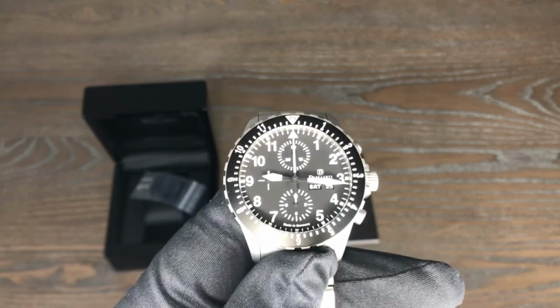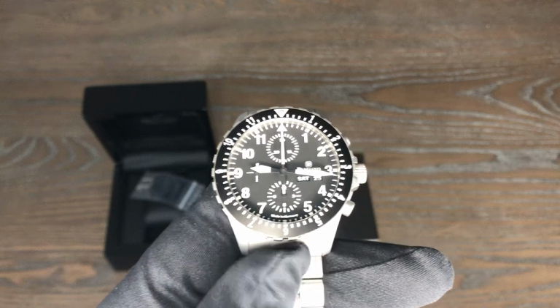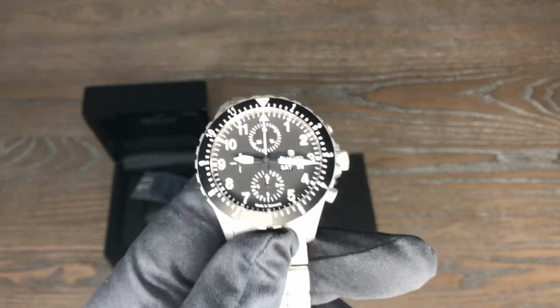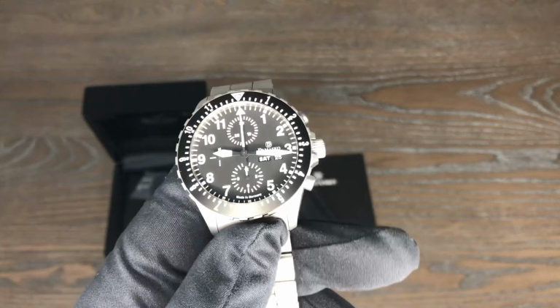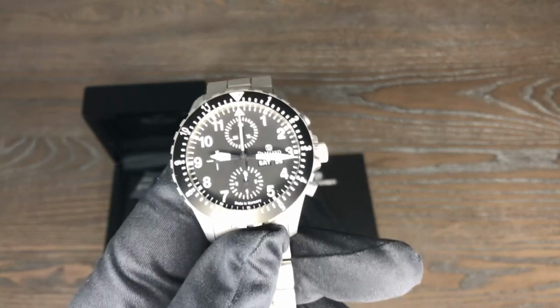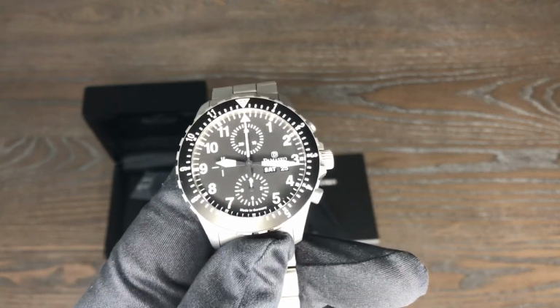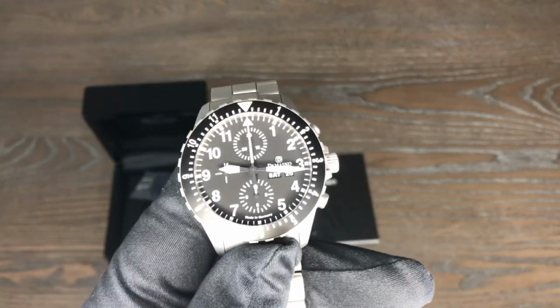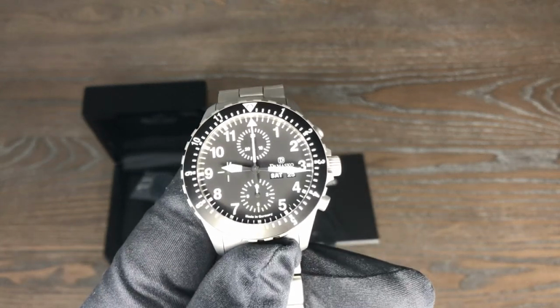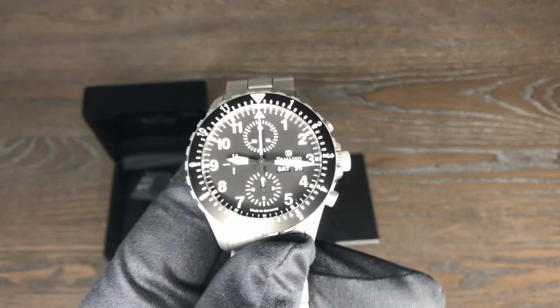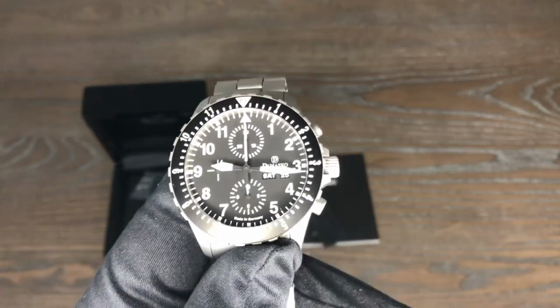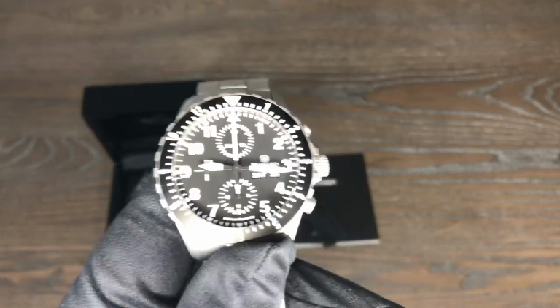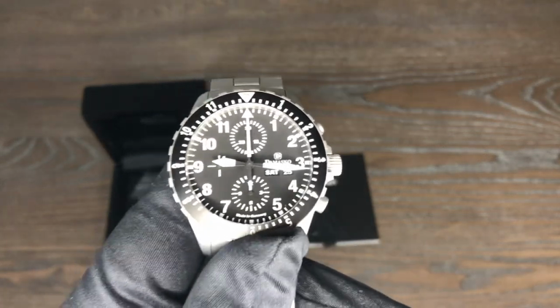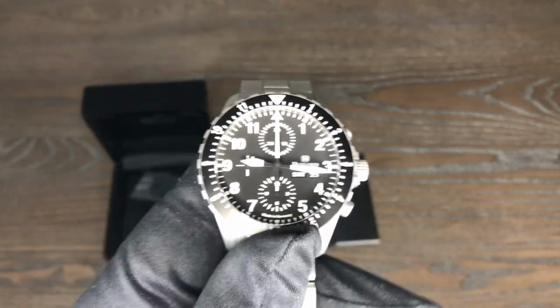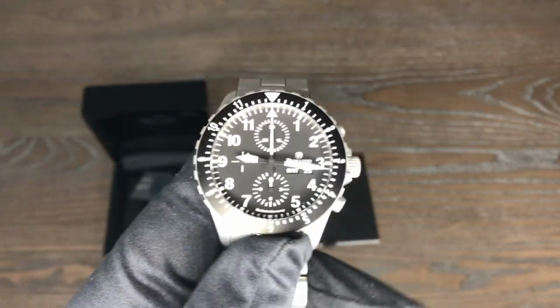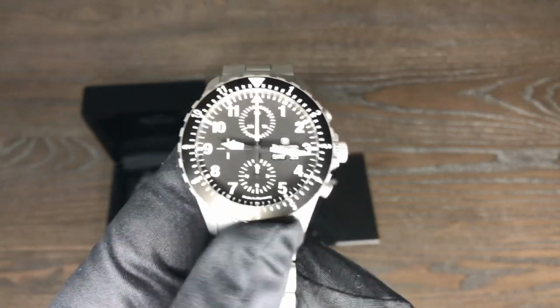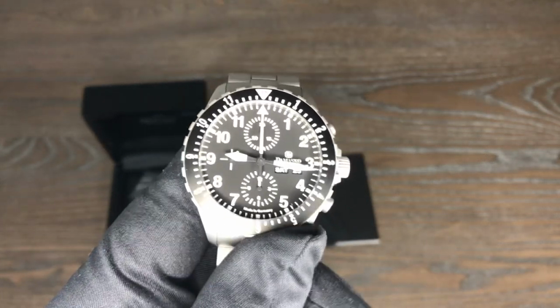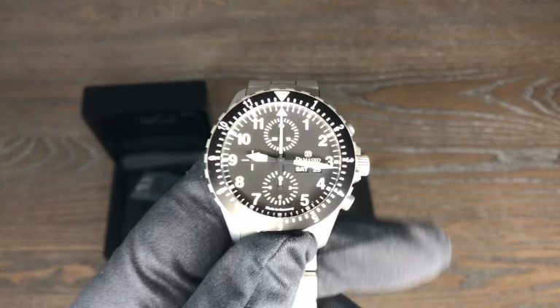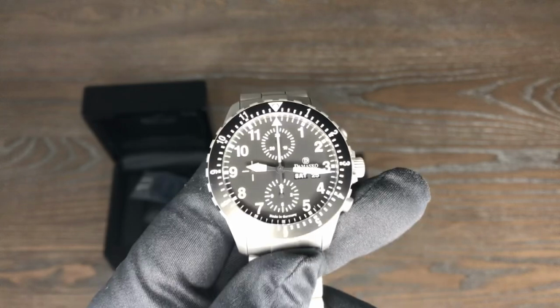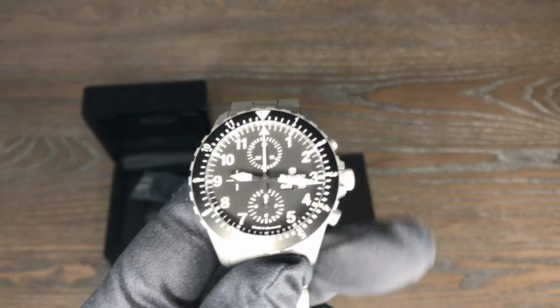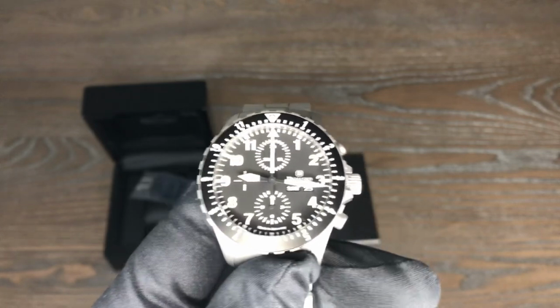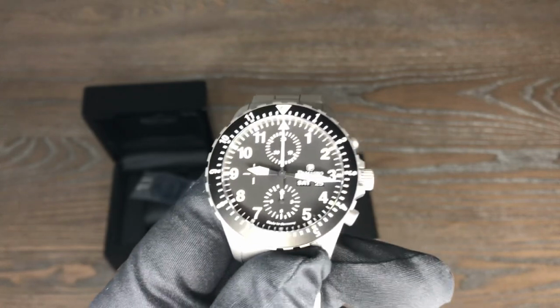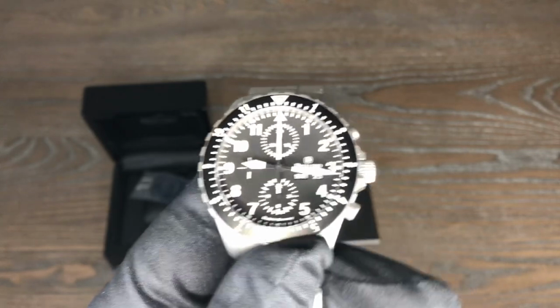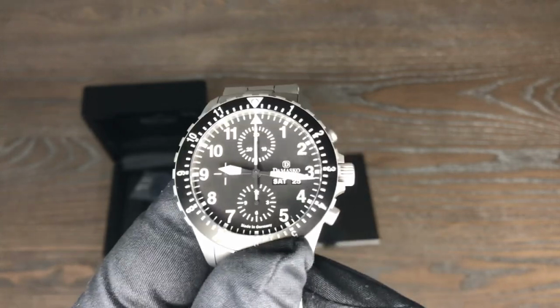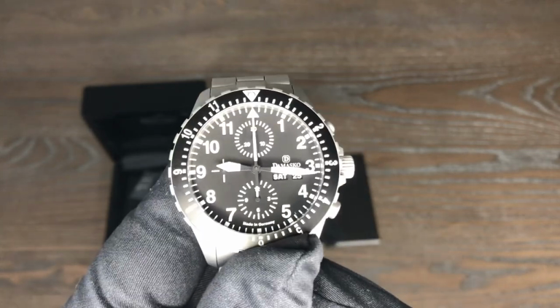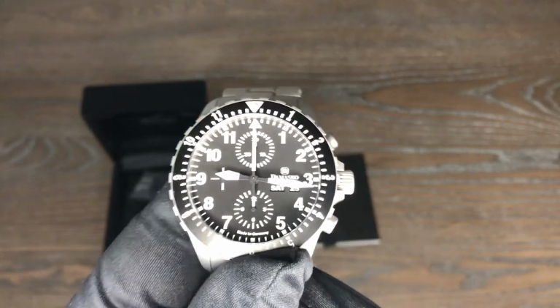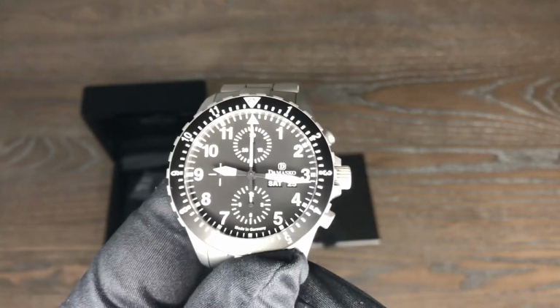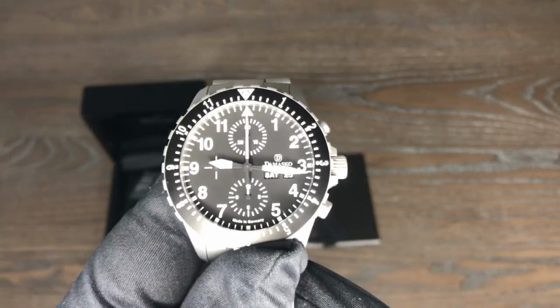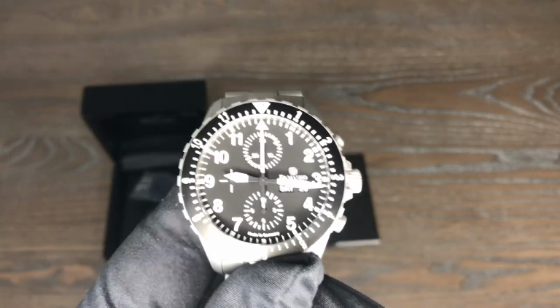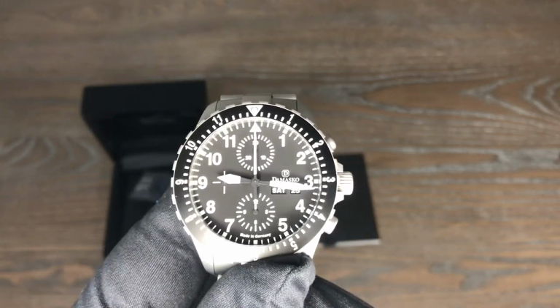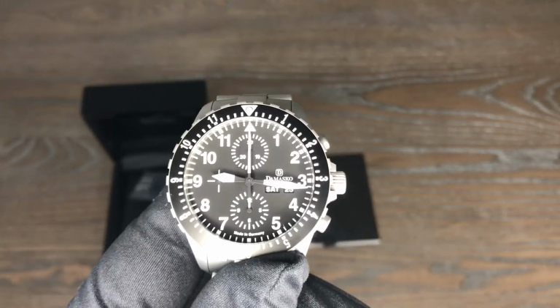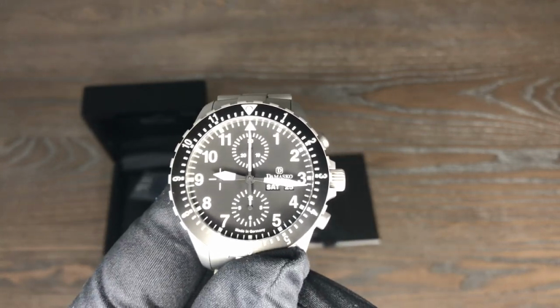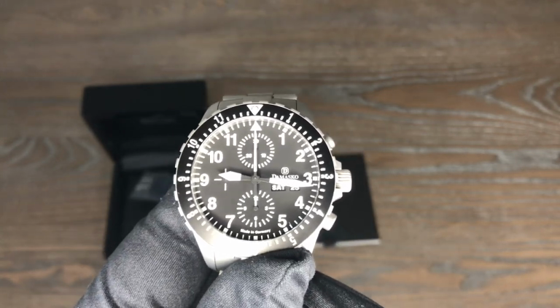There's so much to talk about when it comes to Damasco, but that would make a very long video. So we're going to try to cut this kind of quick and get you all the details that are important.